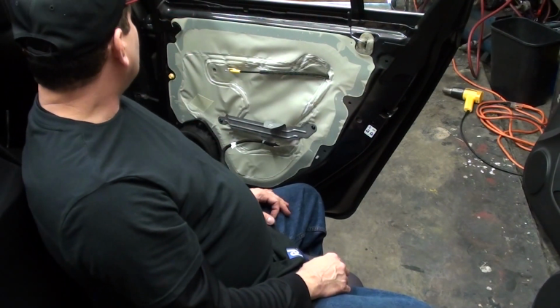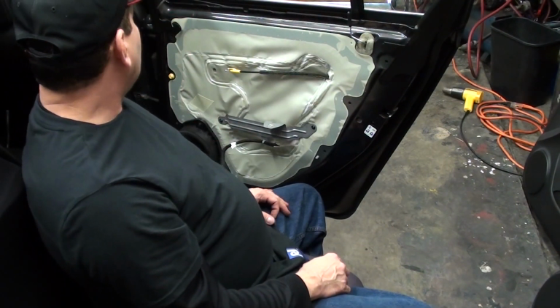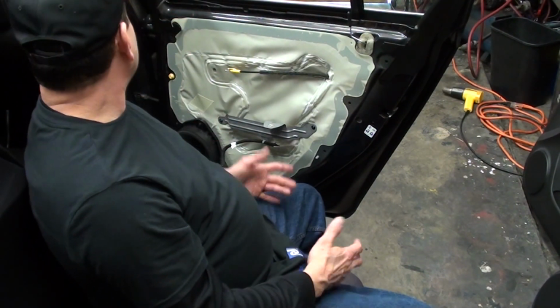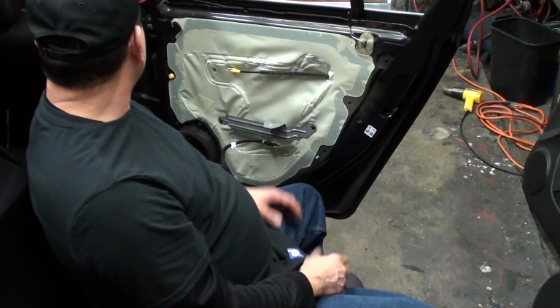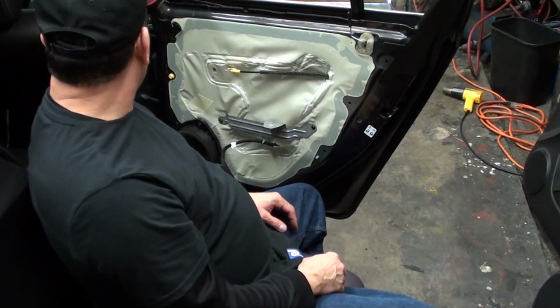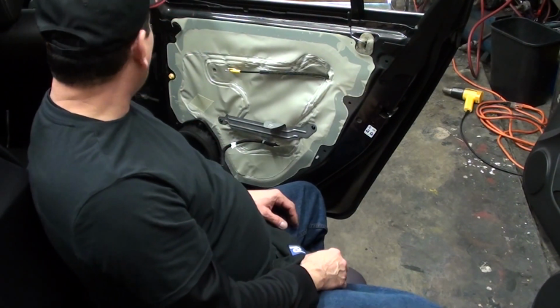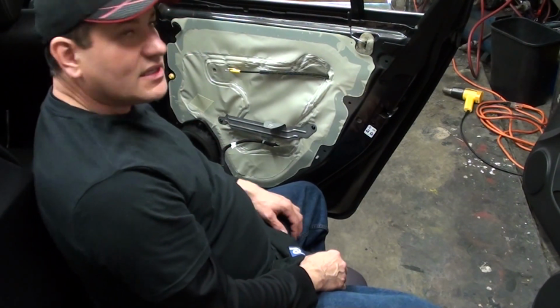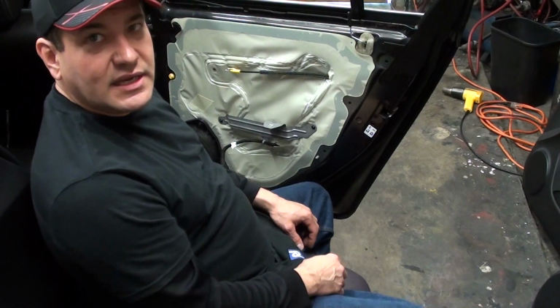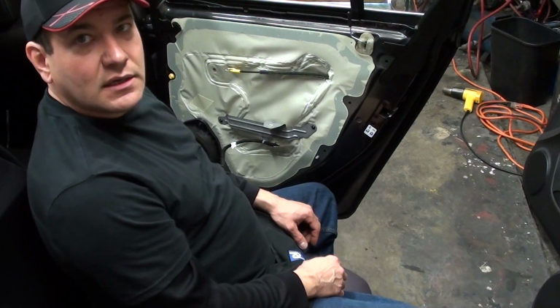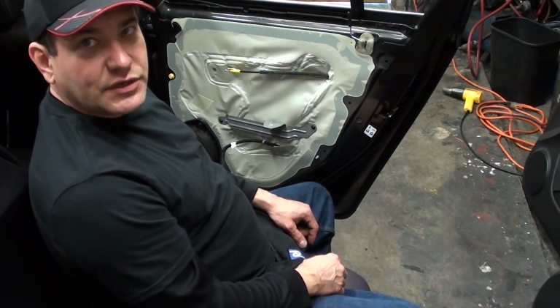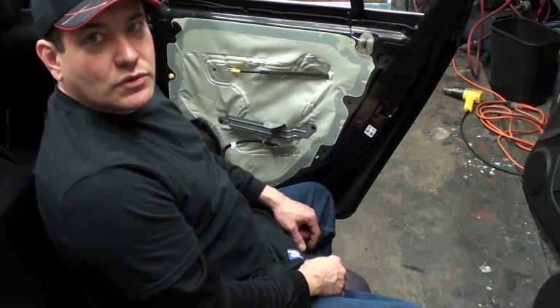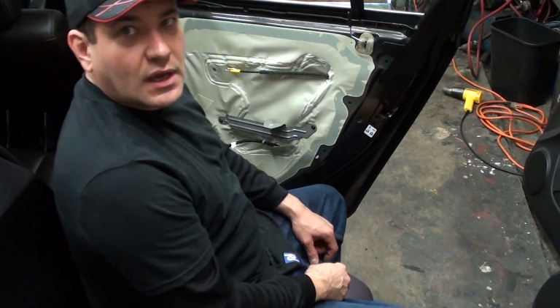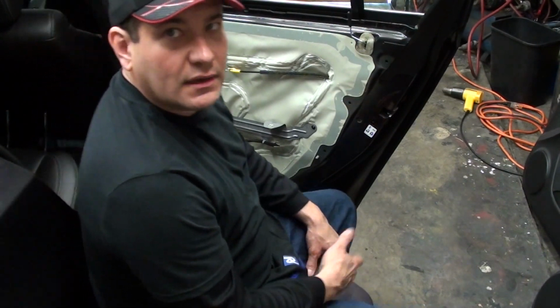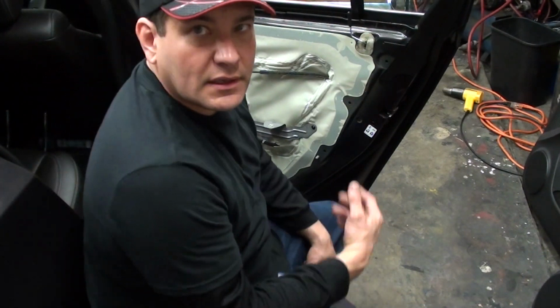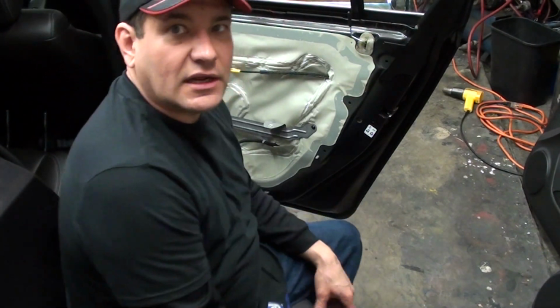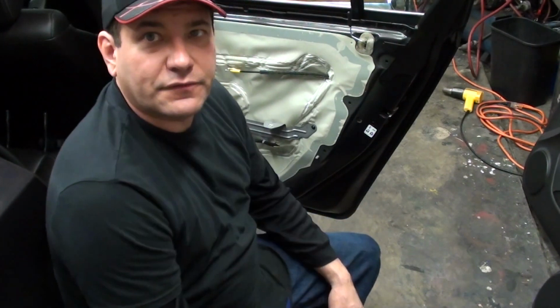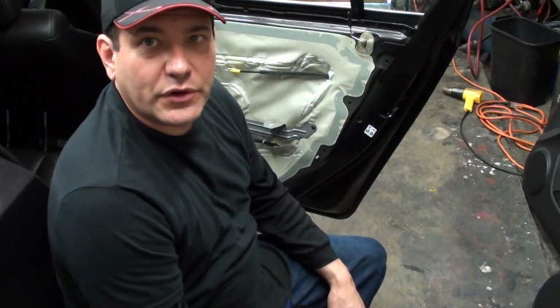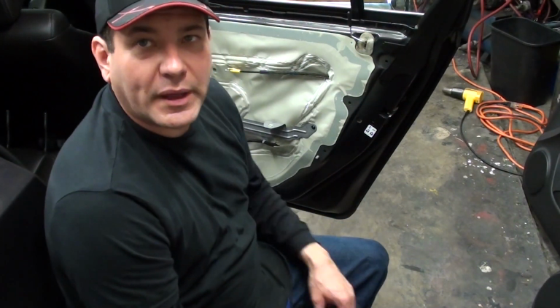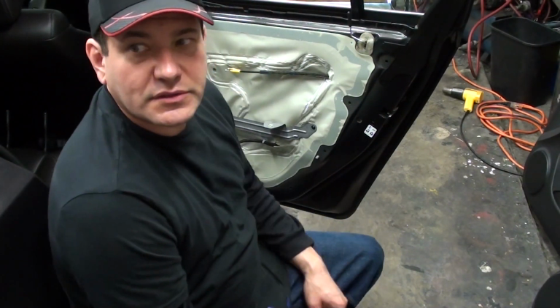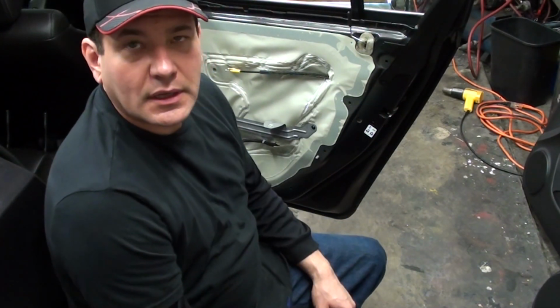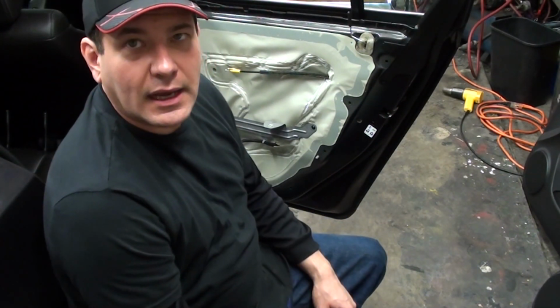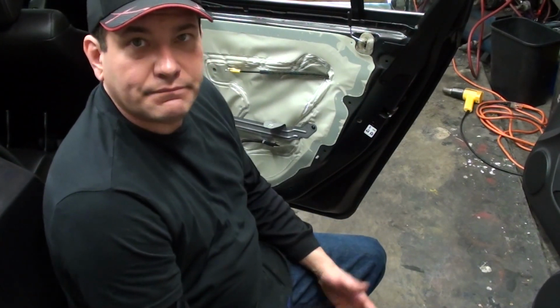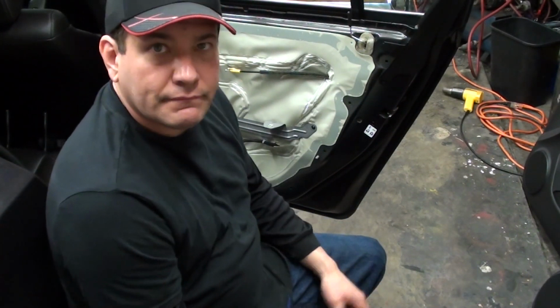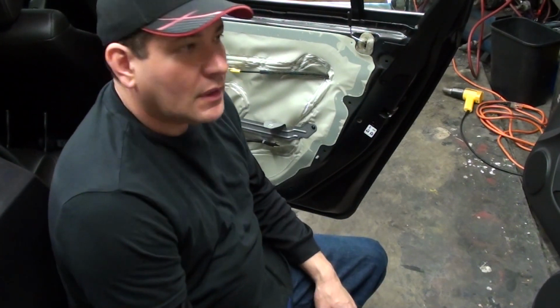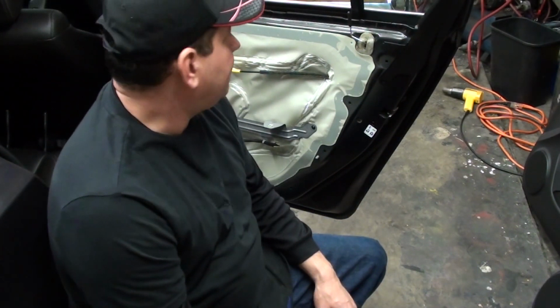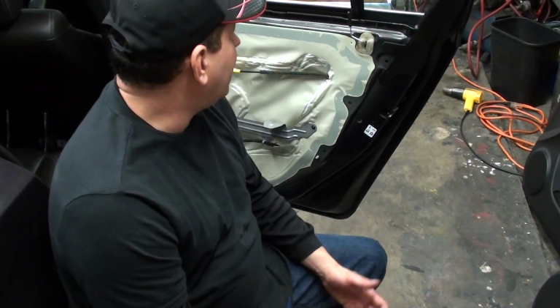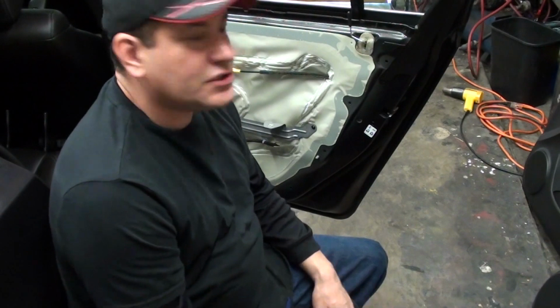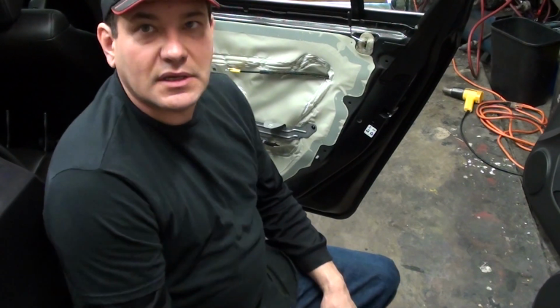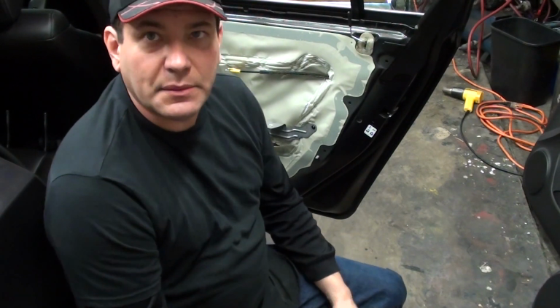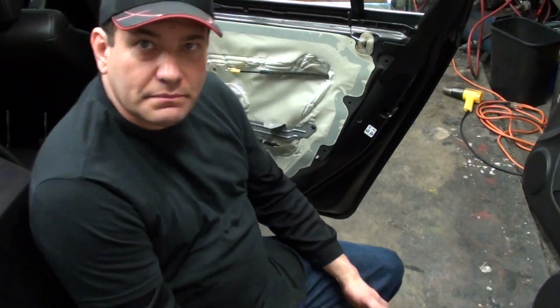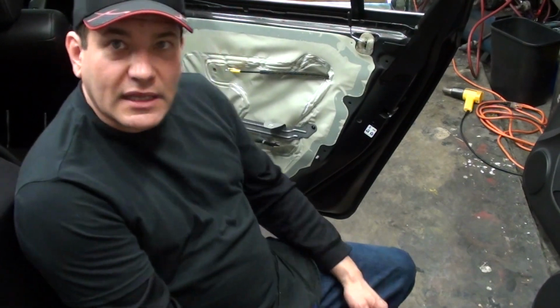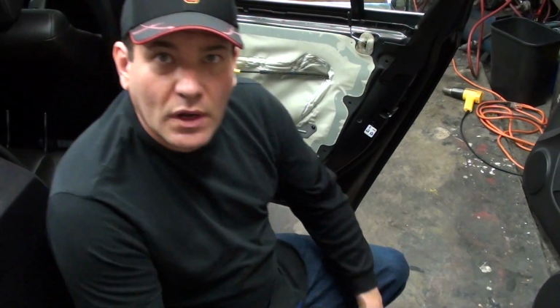So like I said, this is a 2016 Chevy Cruze — taking off the front and rear door panels. If you've got any questions, hit me up. Thanks for watching.